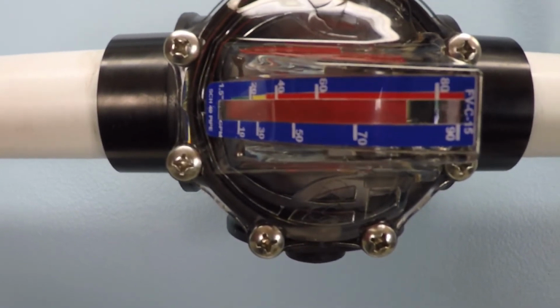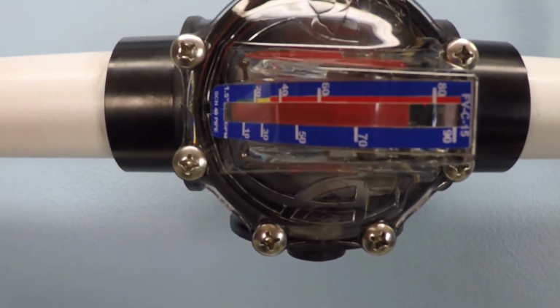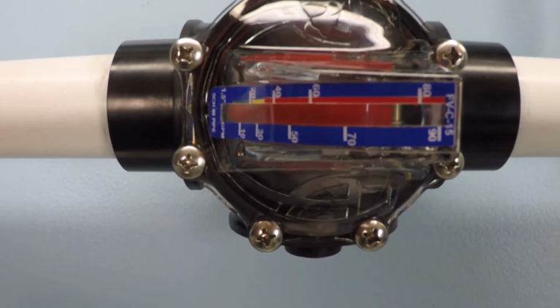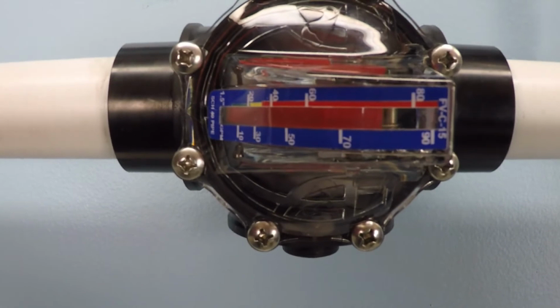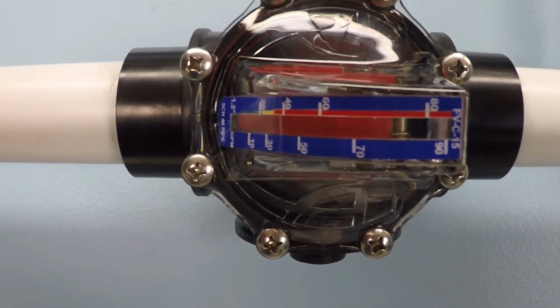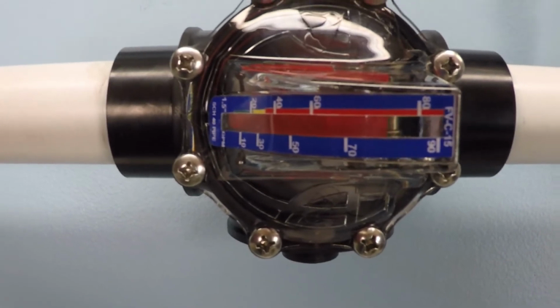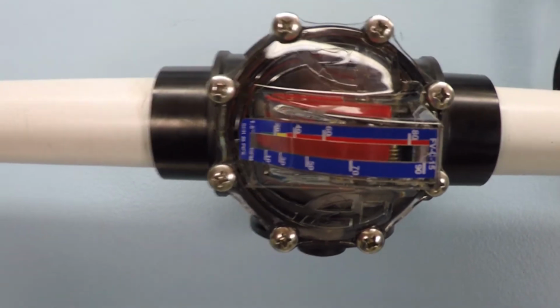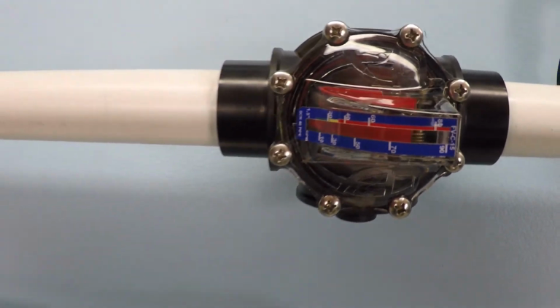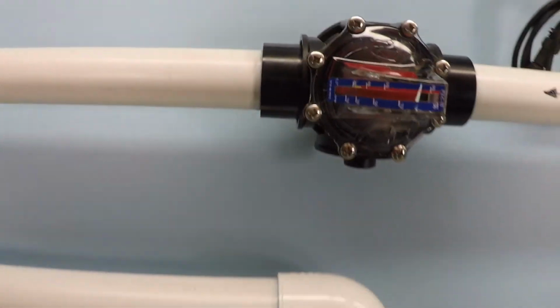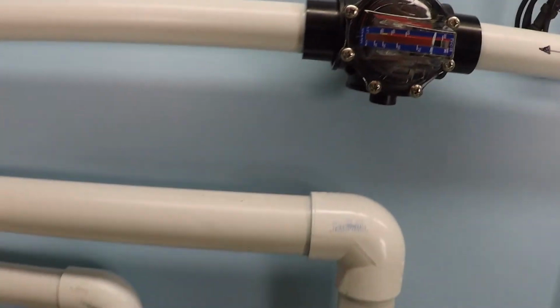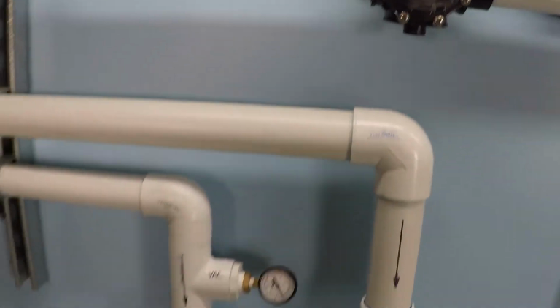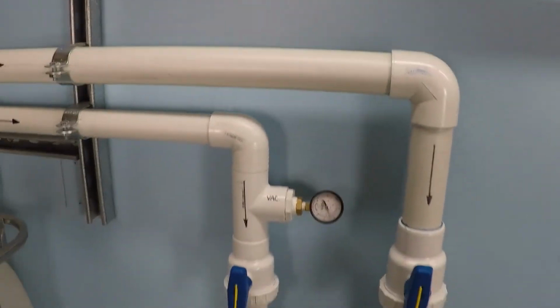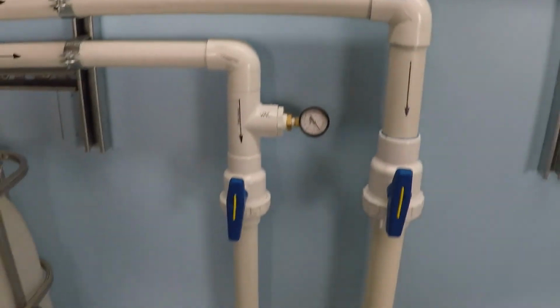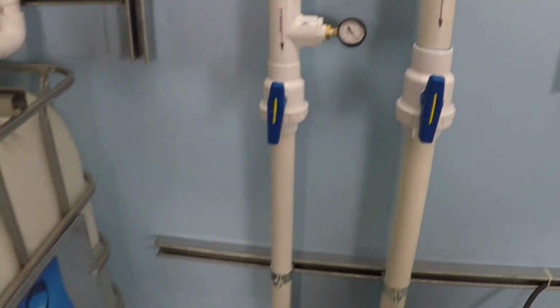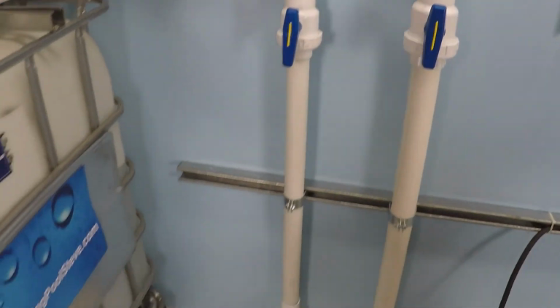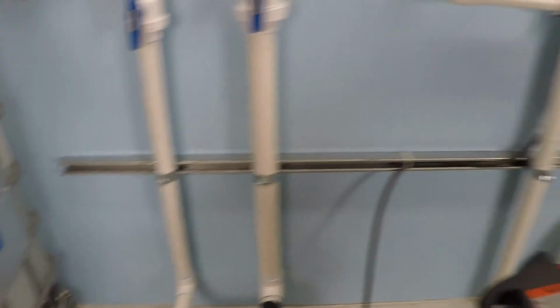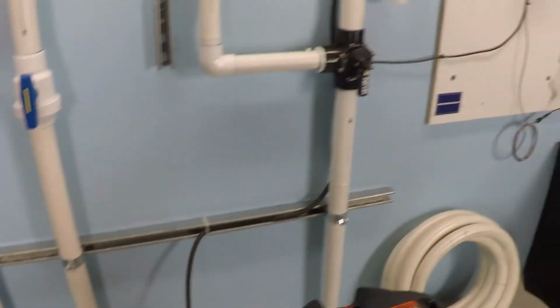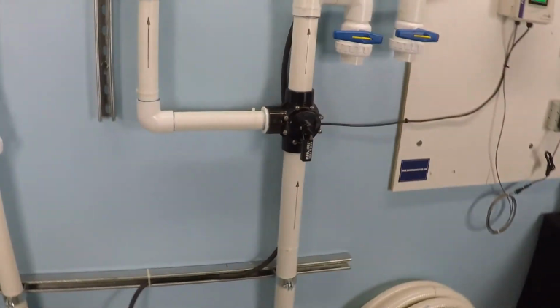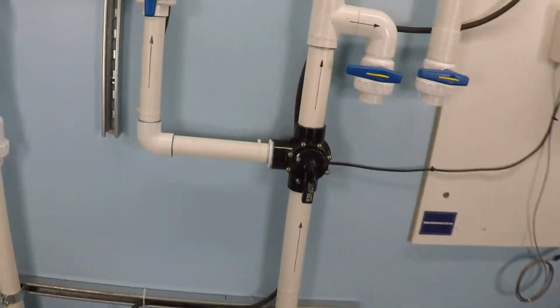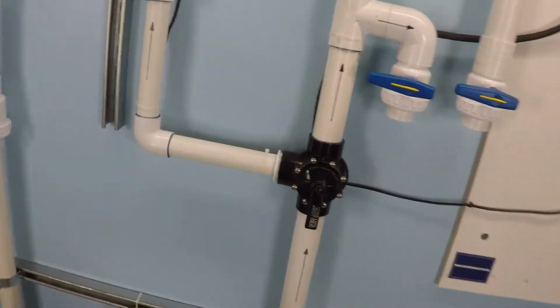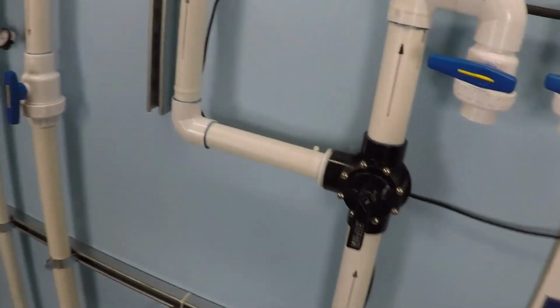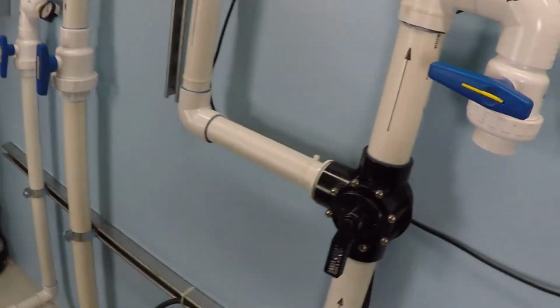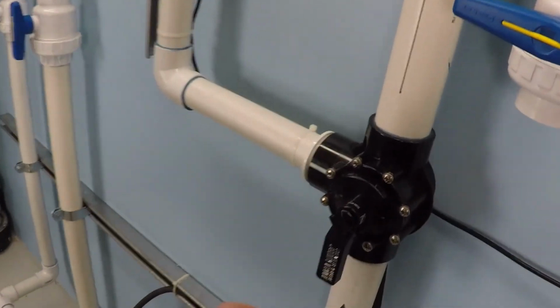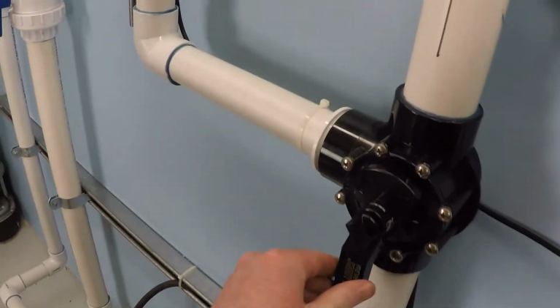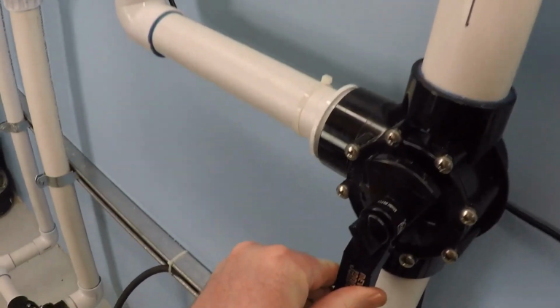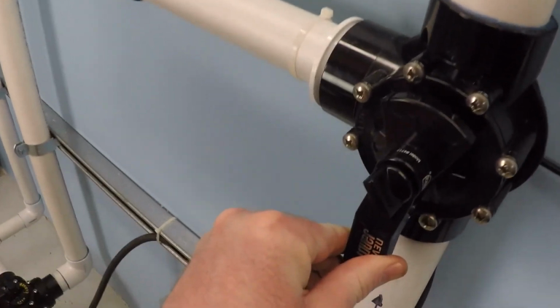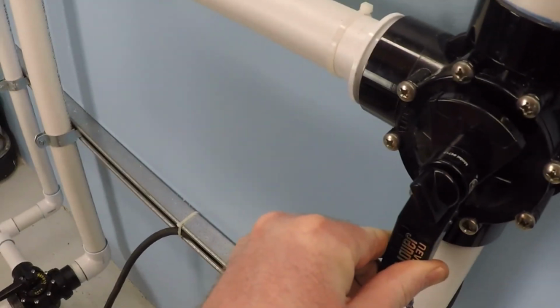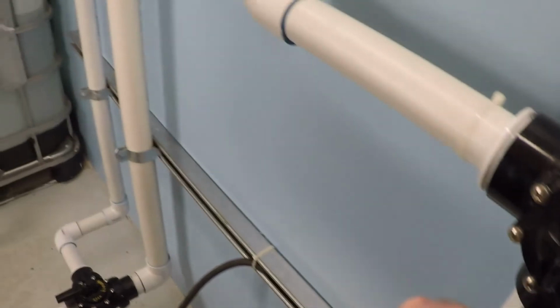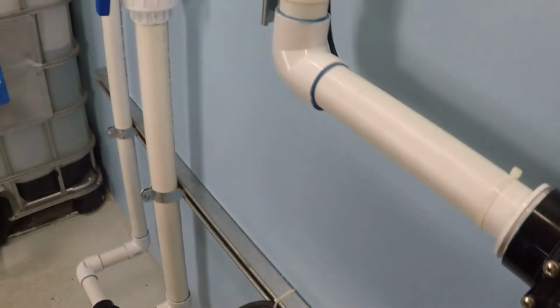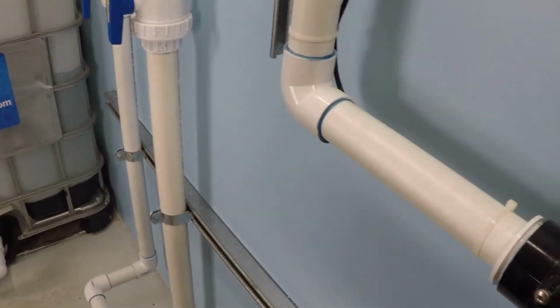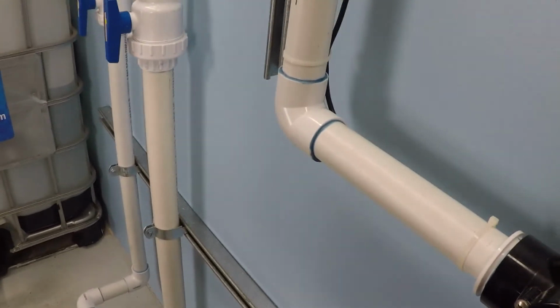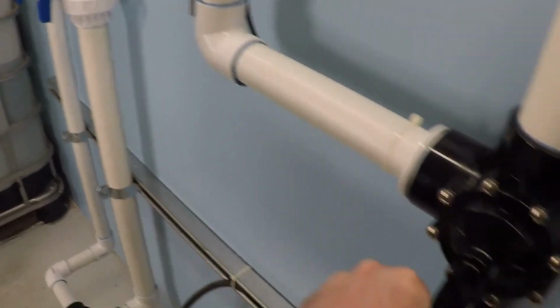That's reading about 76 gallons per minute. So I'm going to go ahead and divert — right now we're going through the inch and a half line.